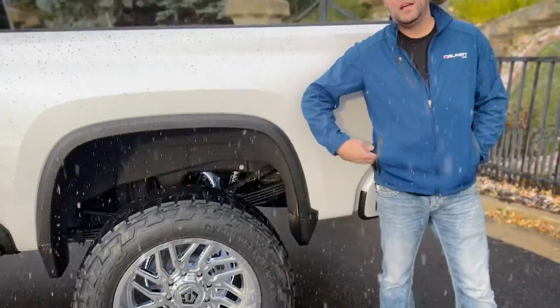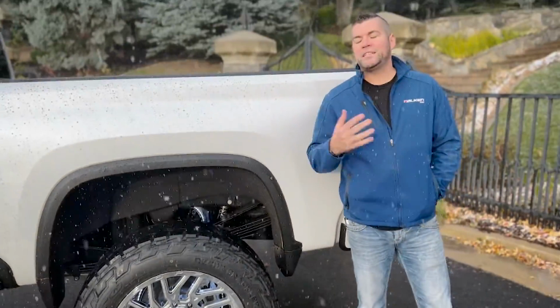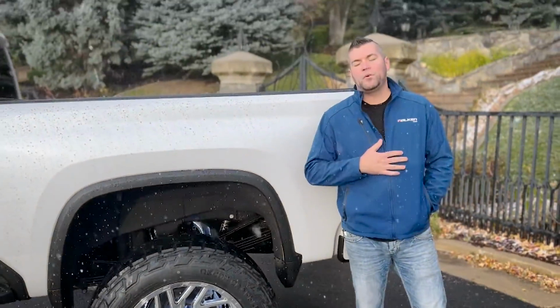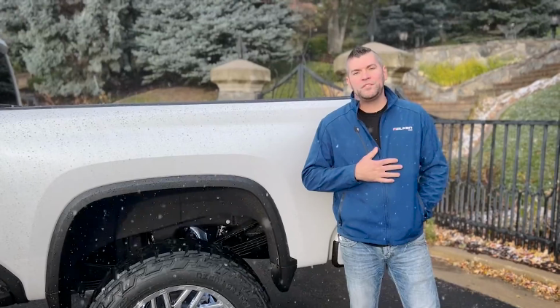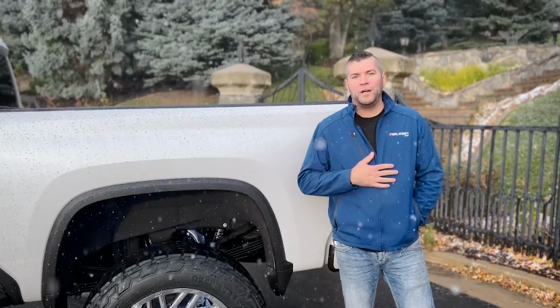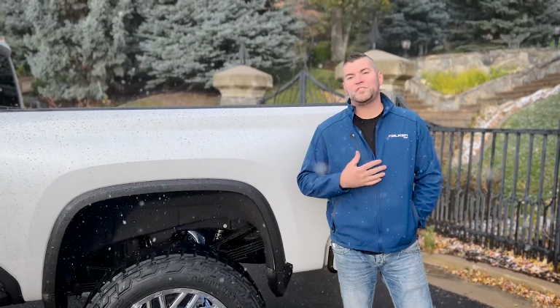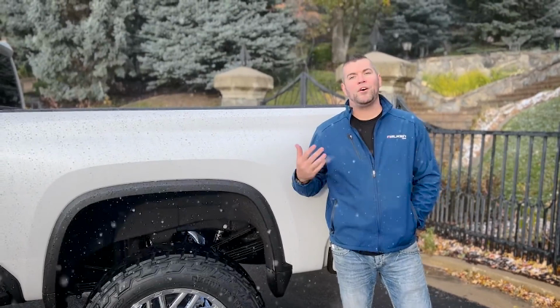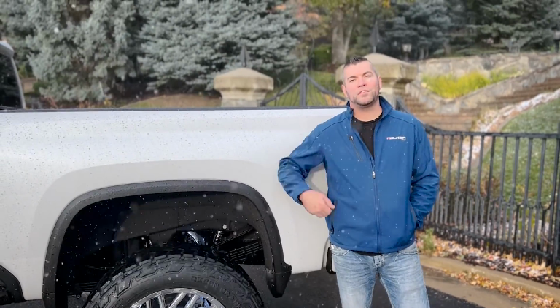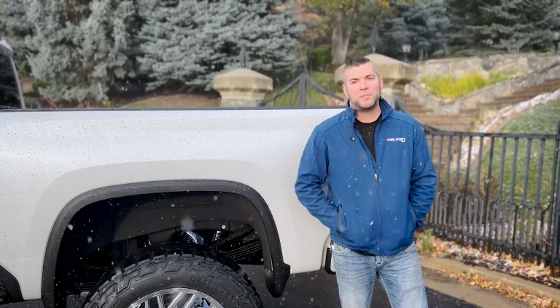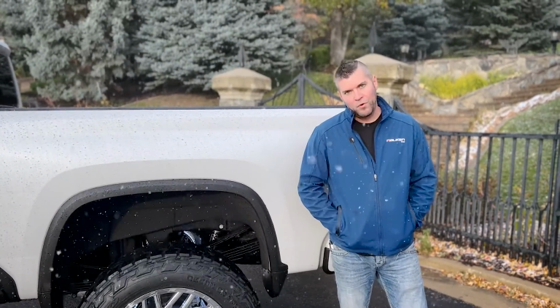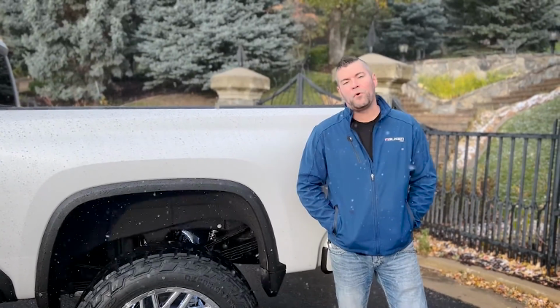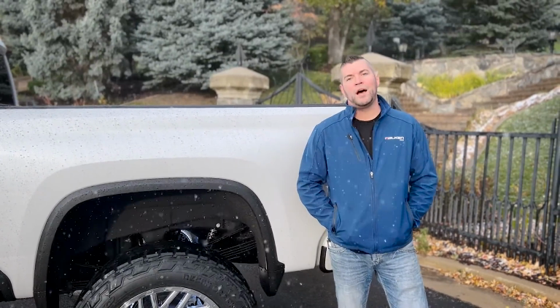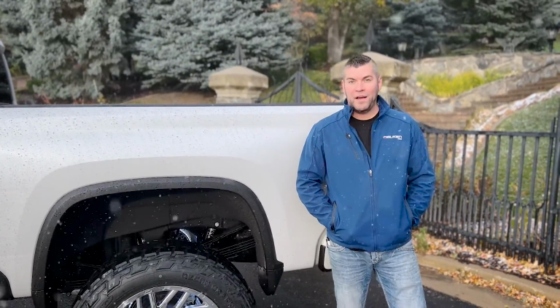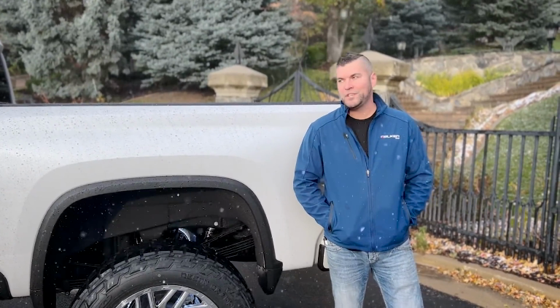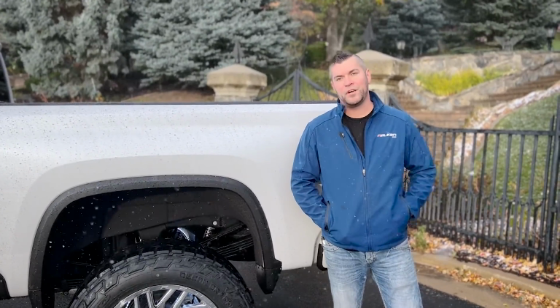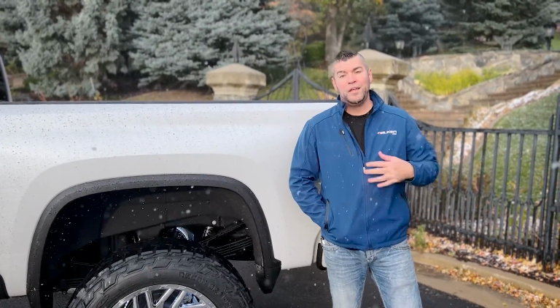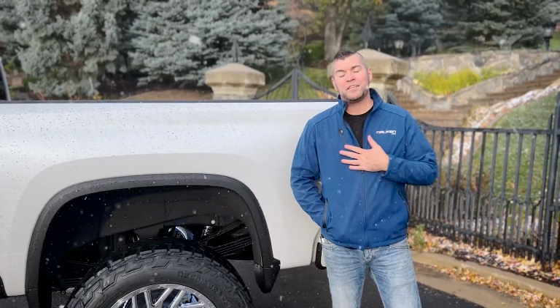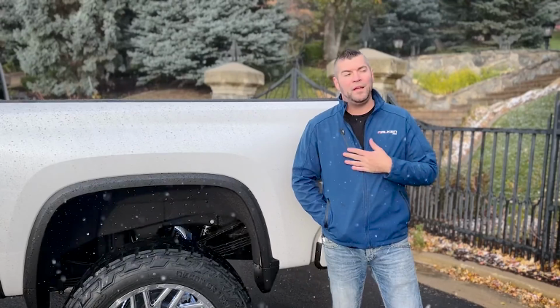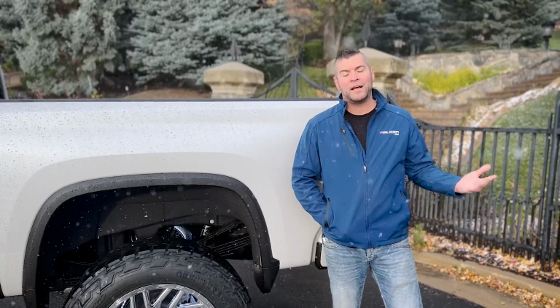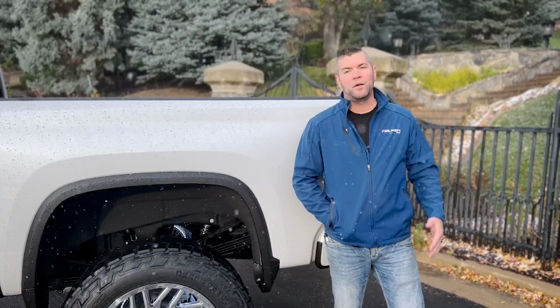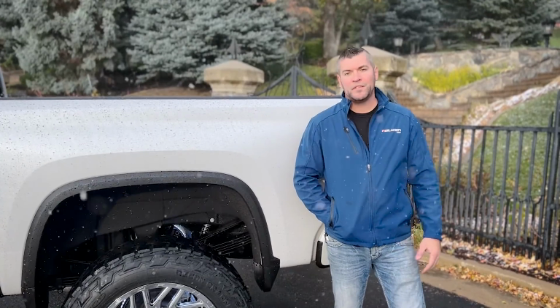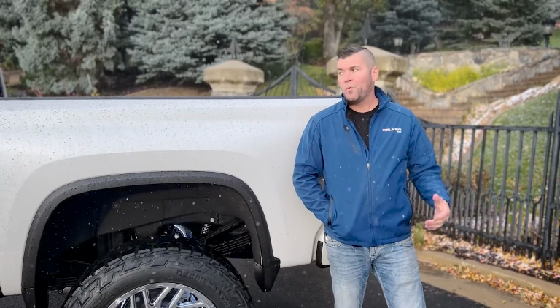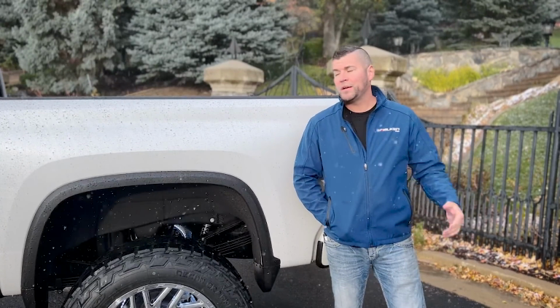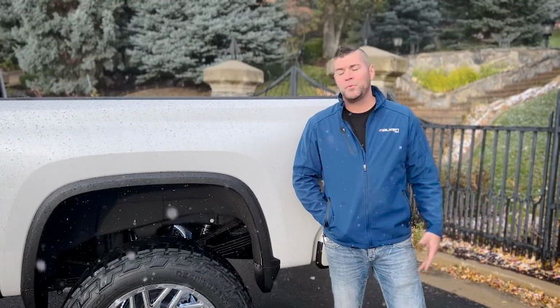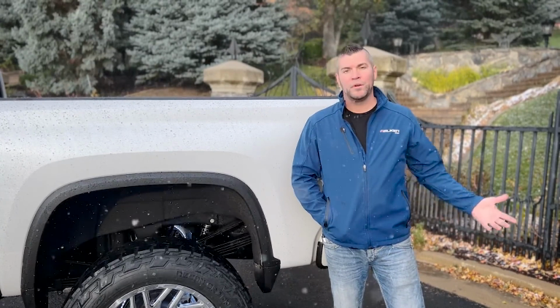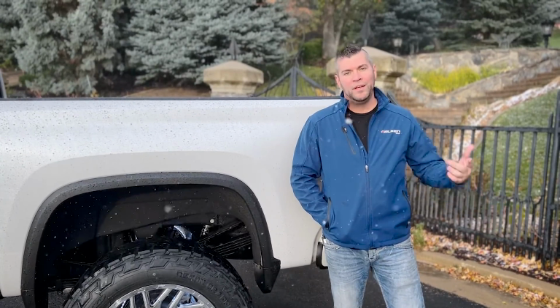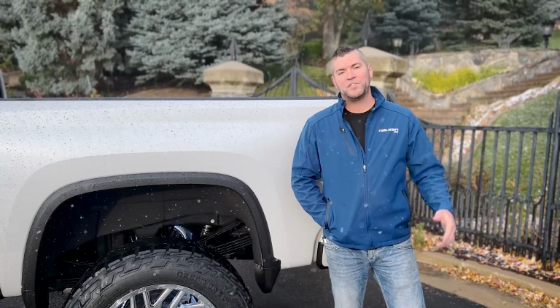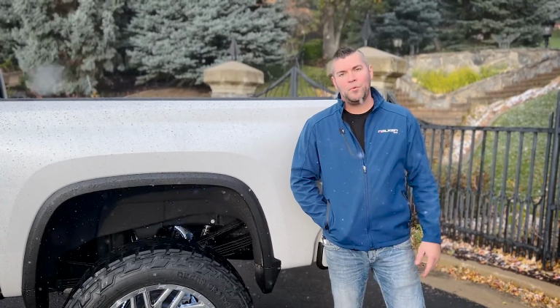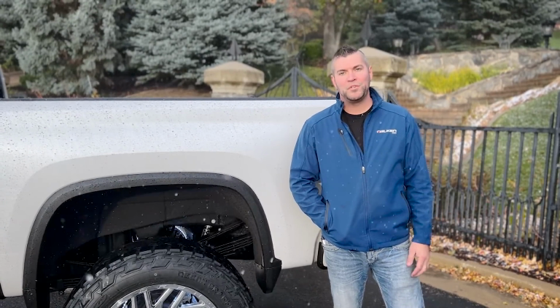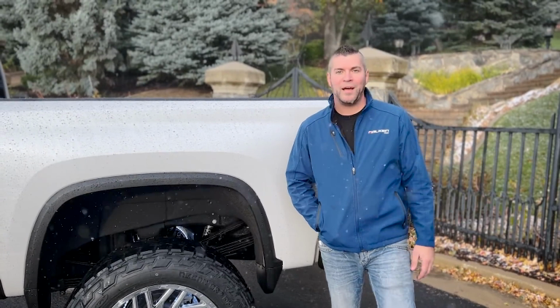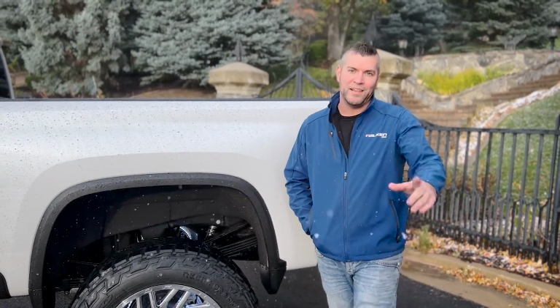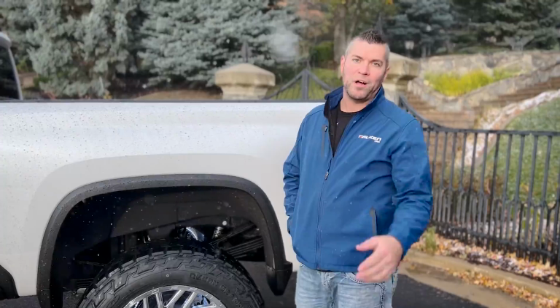If you guys have any questions, feel free to give us a call here at the shop: 801-499-5170. You can ask for me or any one of us — we're all experts, we know what we're doing. Give us a call, we'll help build your dream. Thanks for watching.